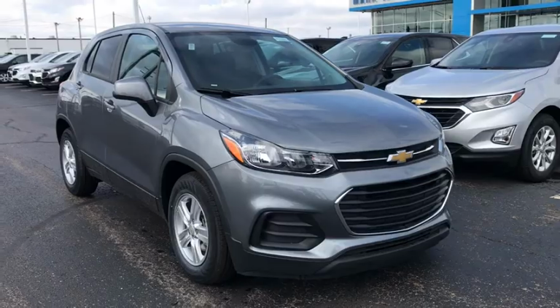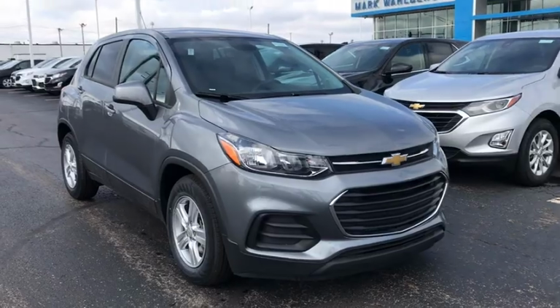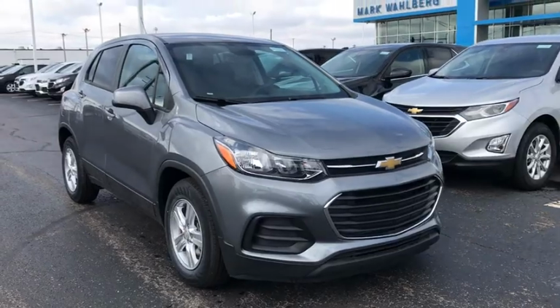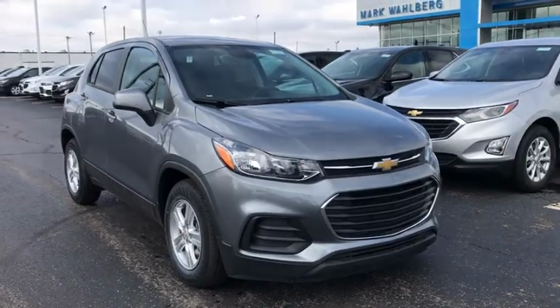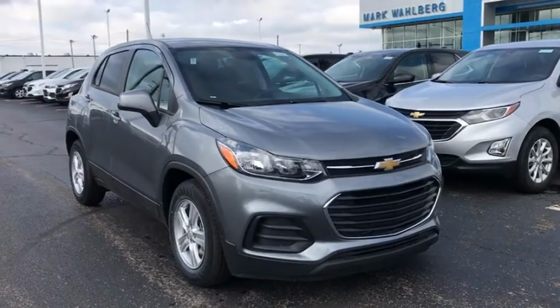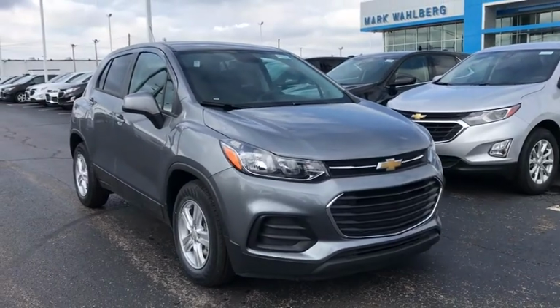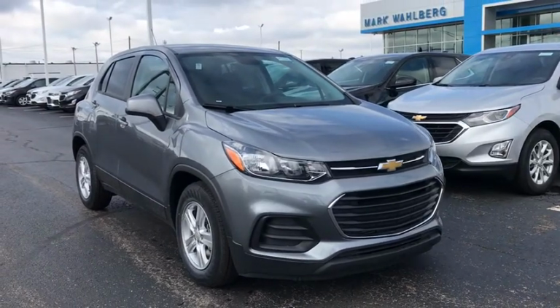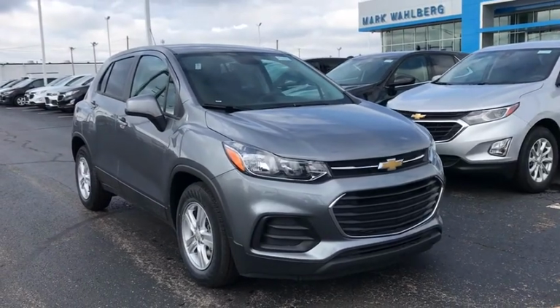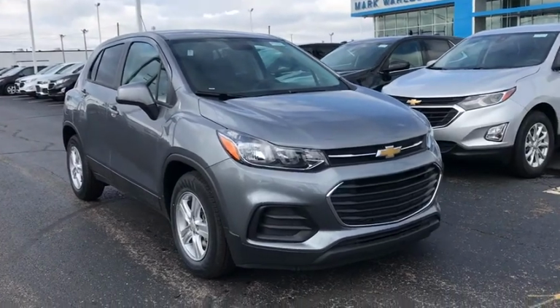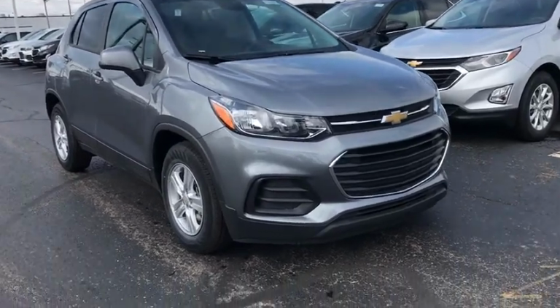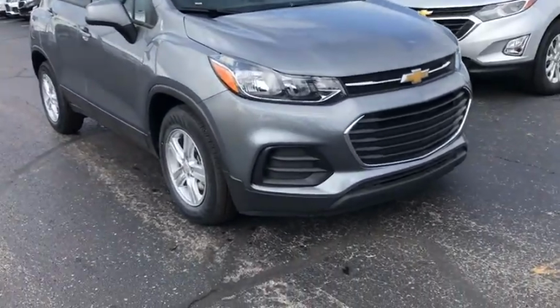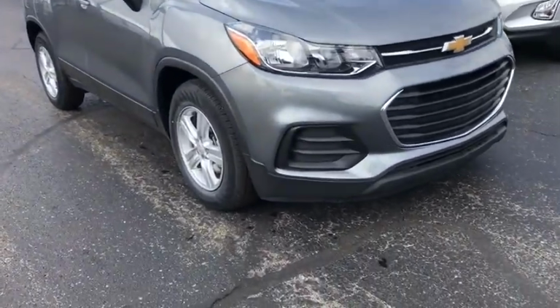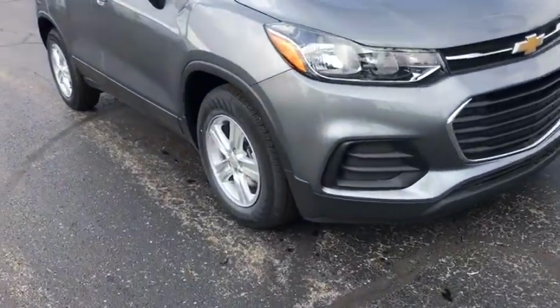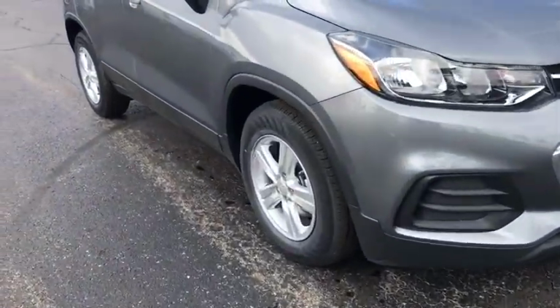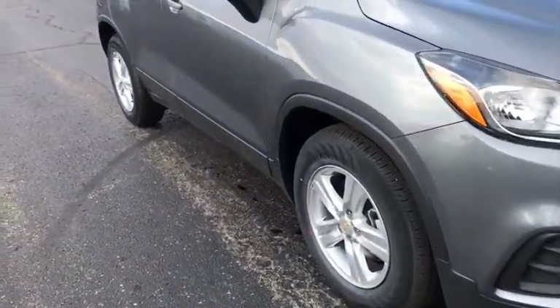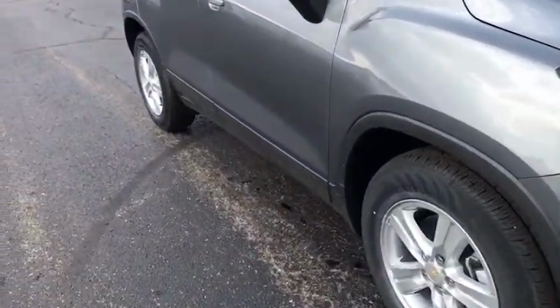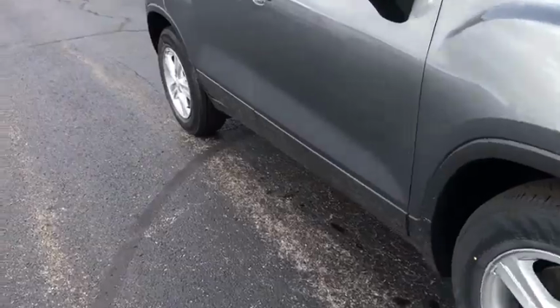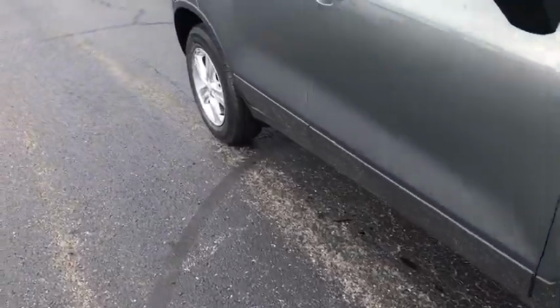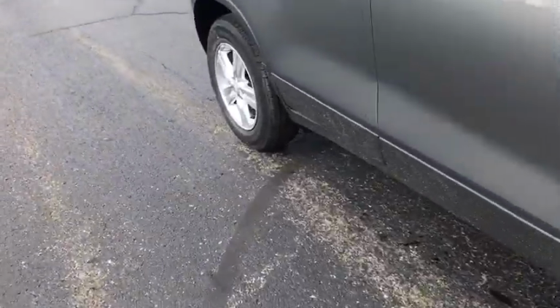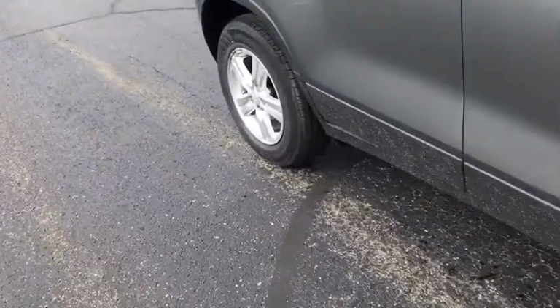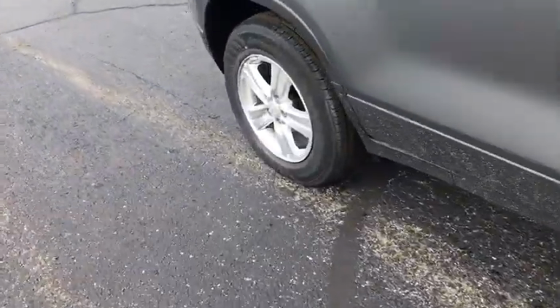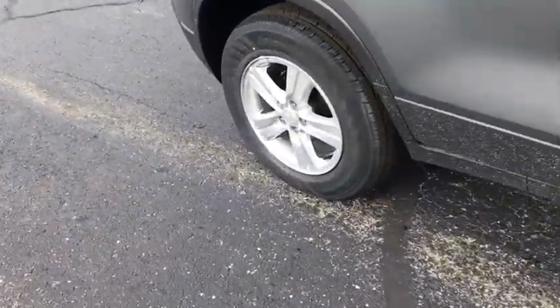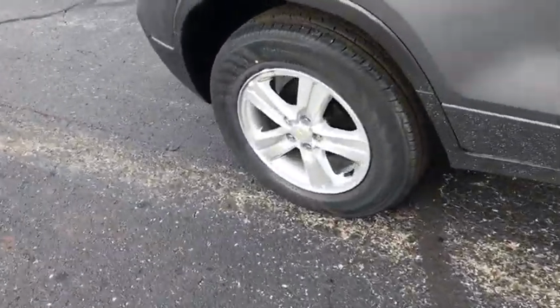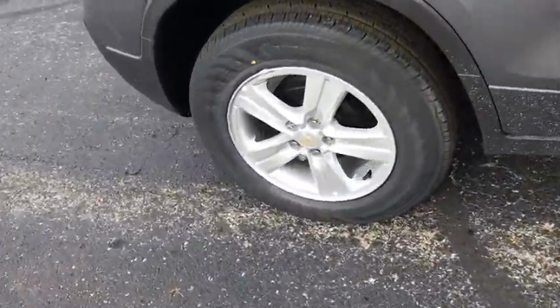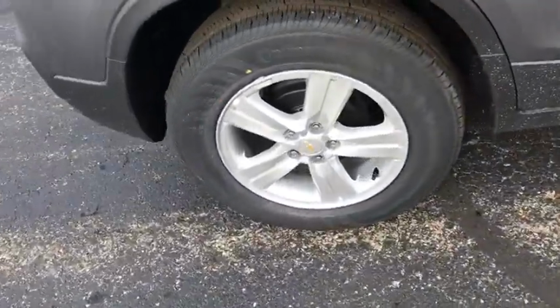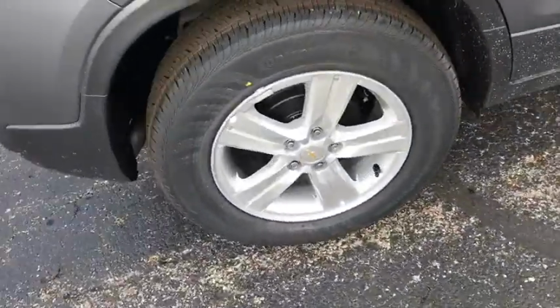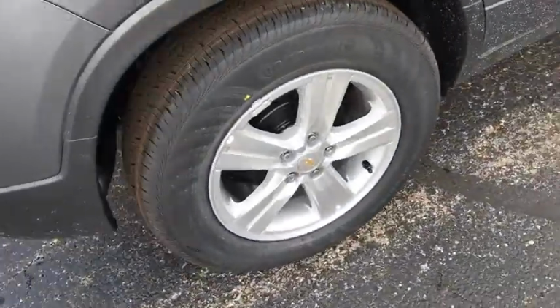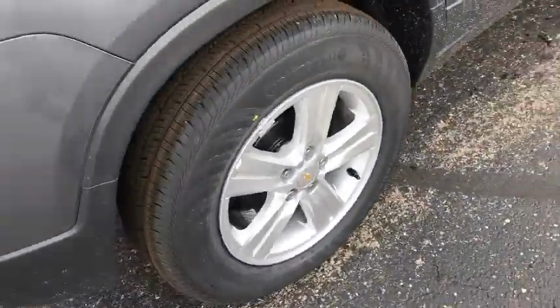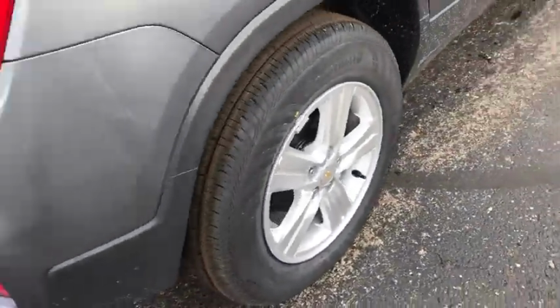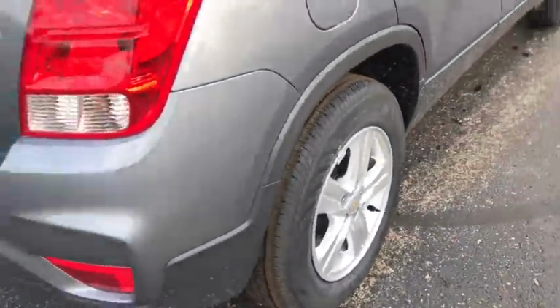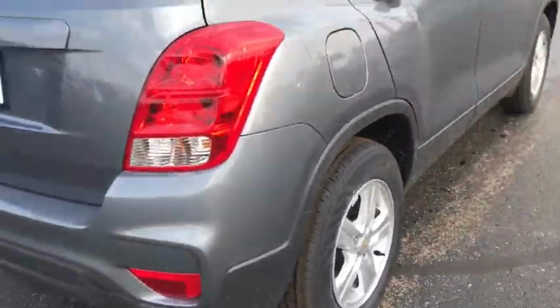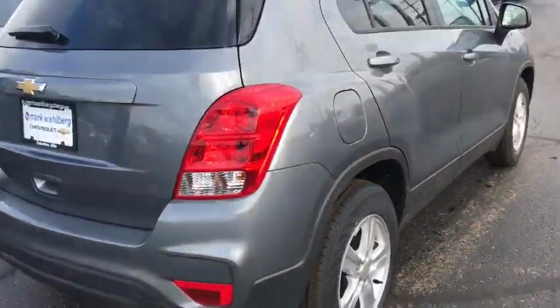We are pleased to show you the 2020 Chevrolet Trax. The Trax is tiny on the outside, but remarkably spacious within. It comes with a clean and modern interior.